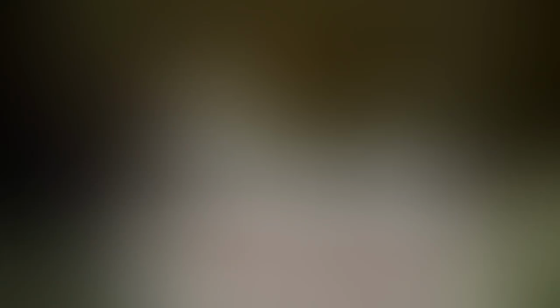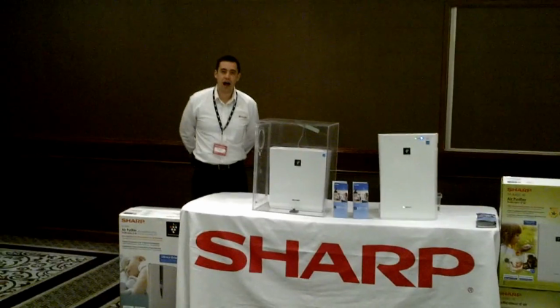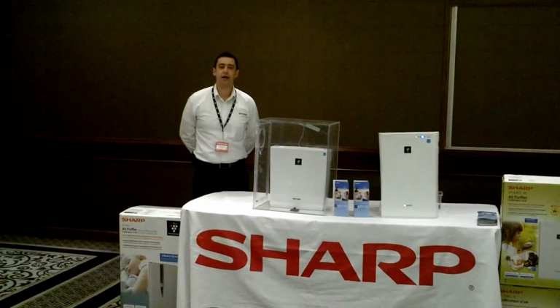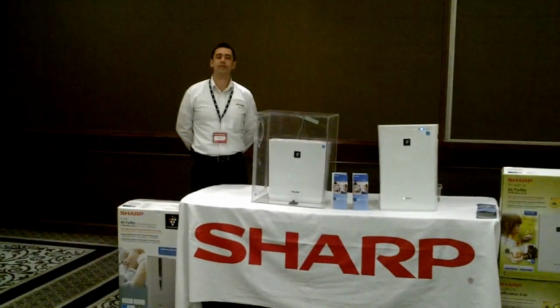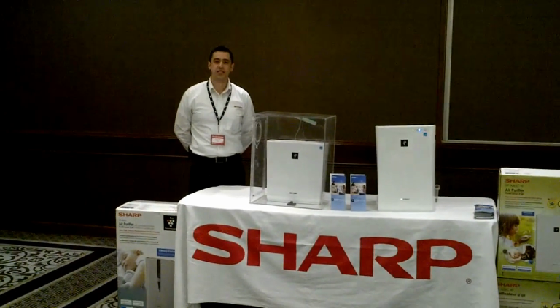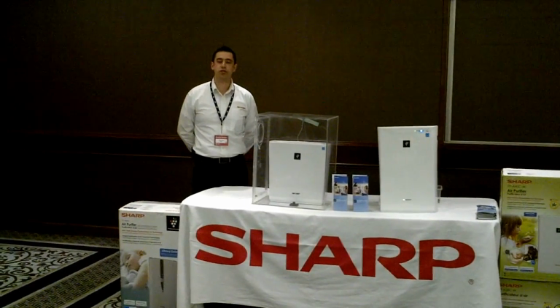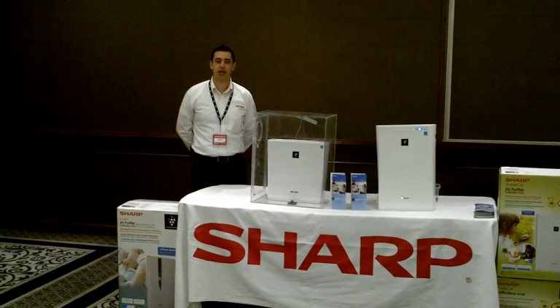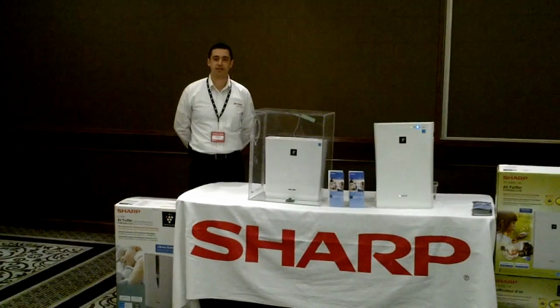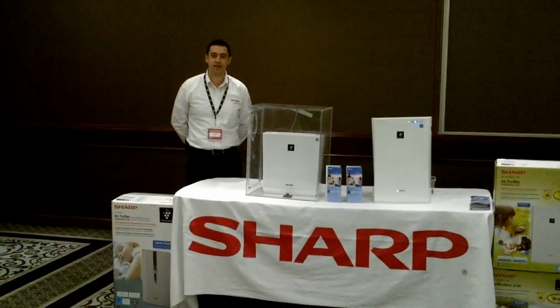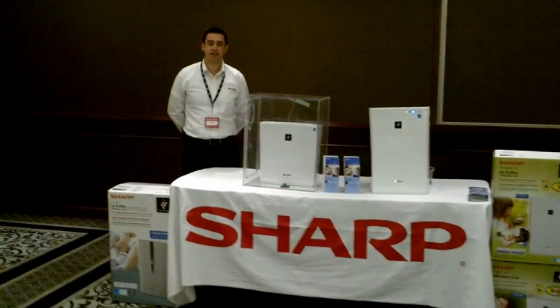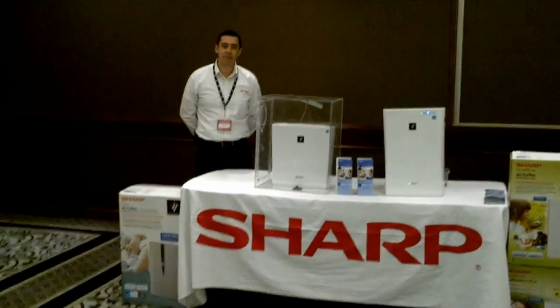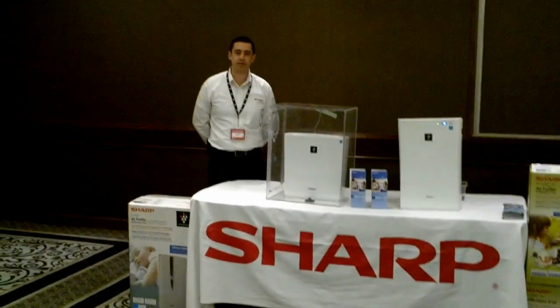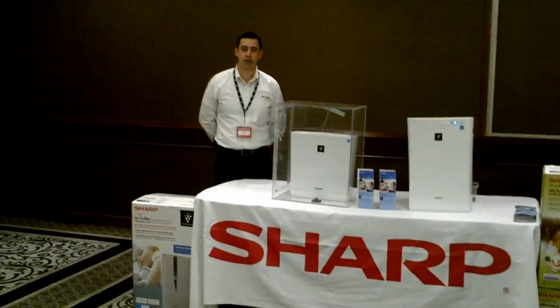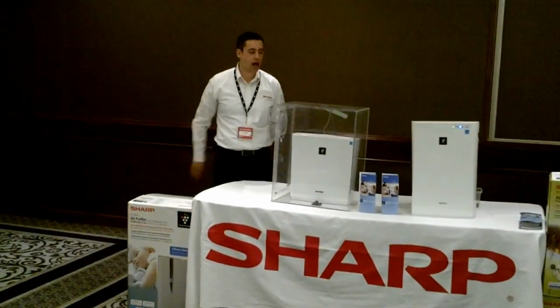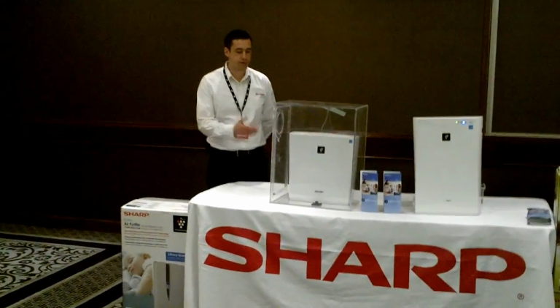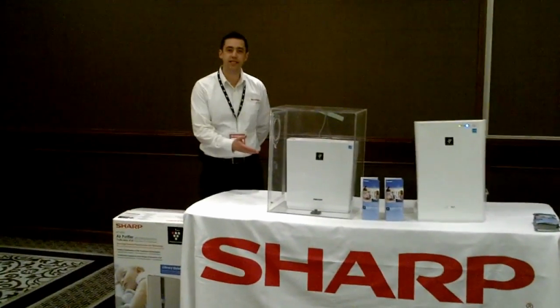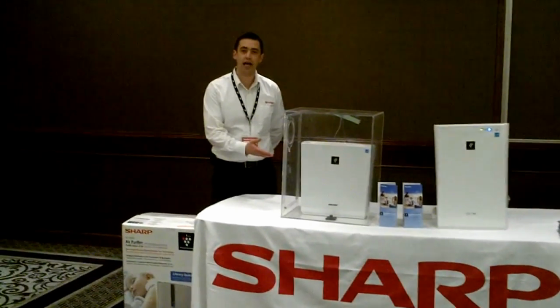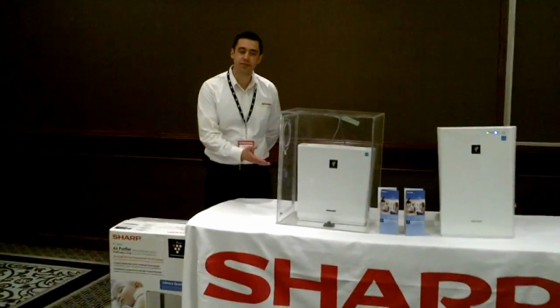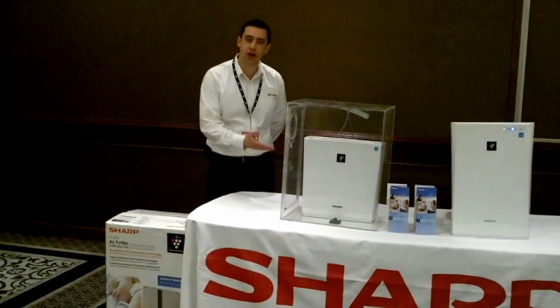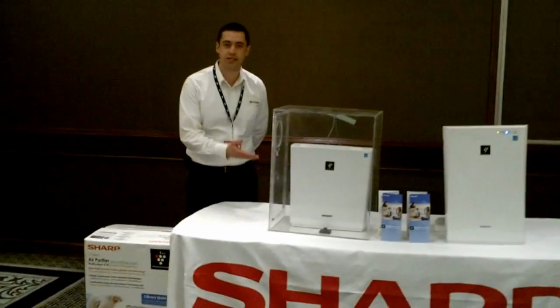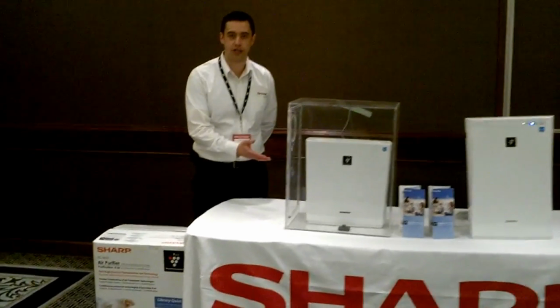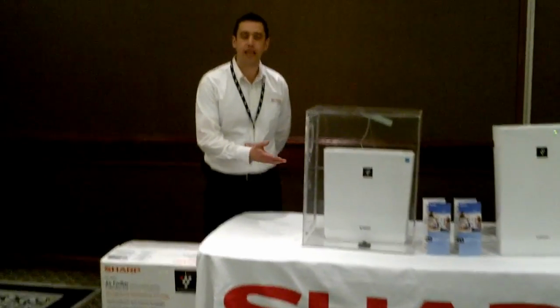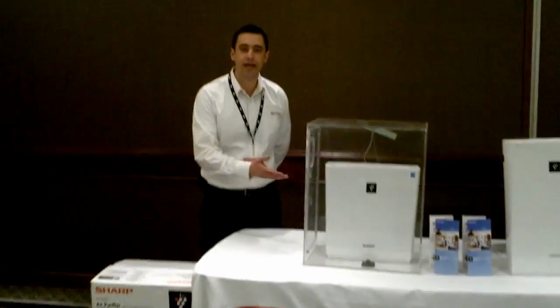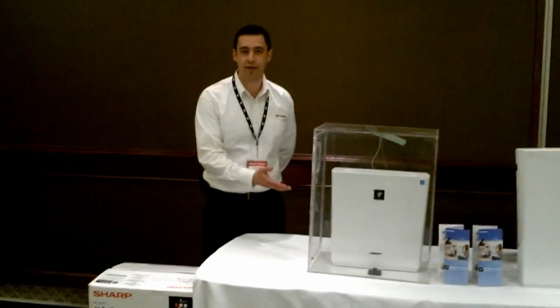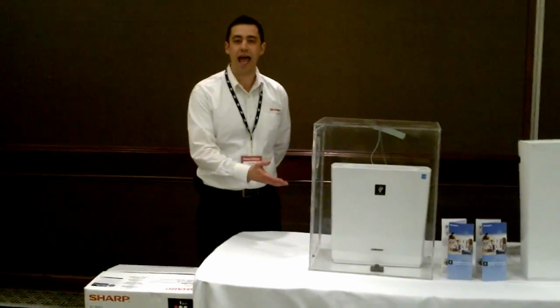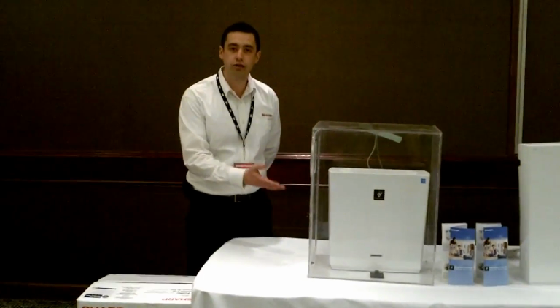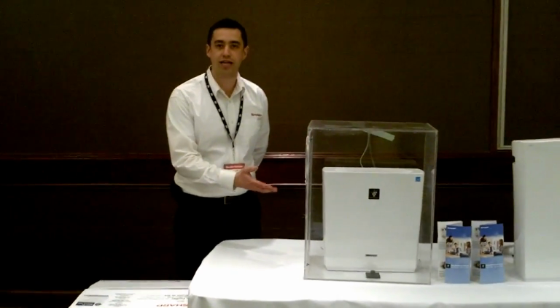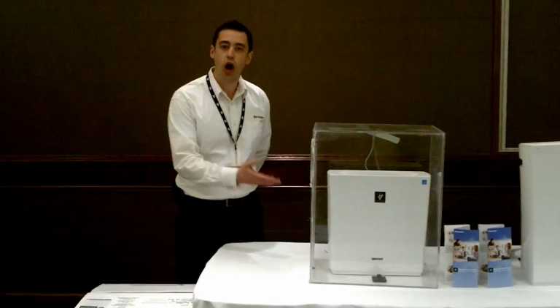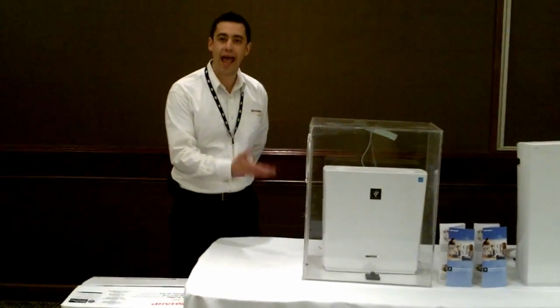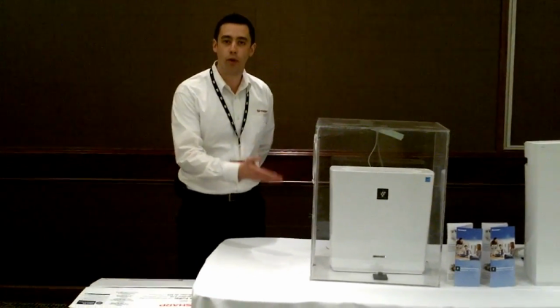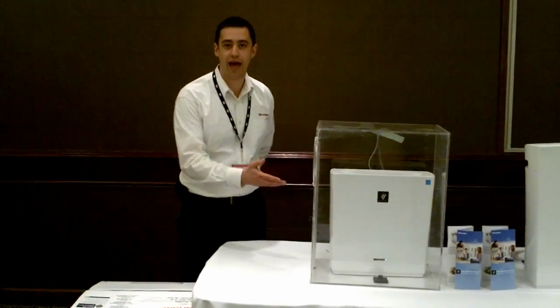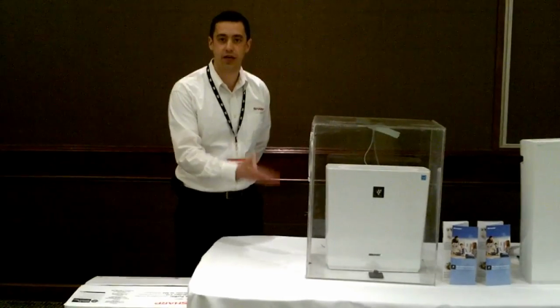Hi, my name is Jesse Smith with Sharp Electronics of Canada. Today I'm going to demonstrate for you how Sharp's PCI, Plasma Cluster Ion technology, can quickly eliminate and neutralize all airborne contaminants in your home.